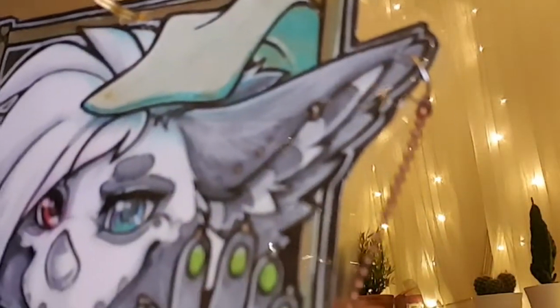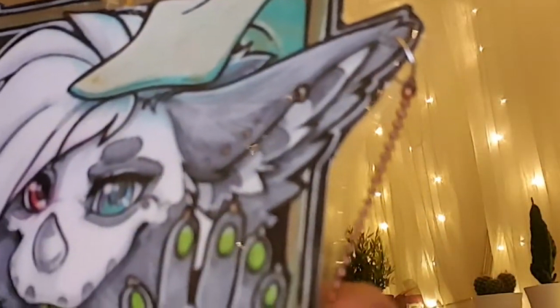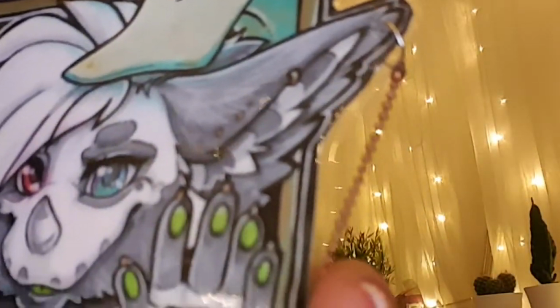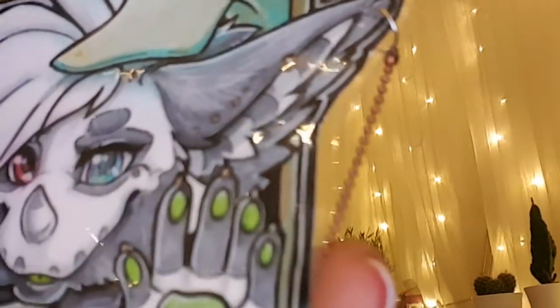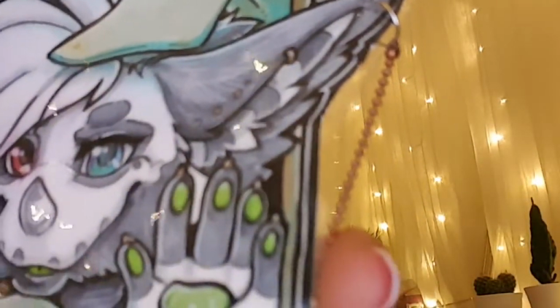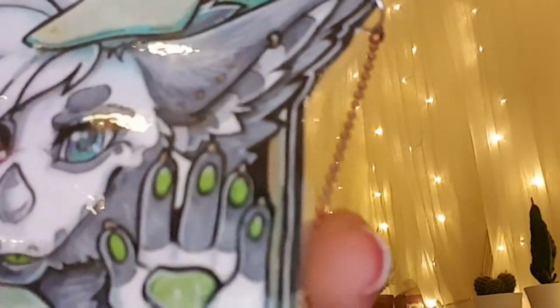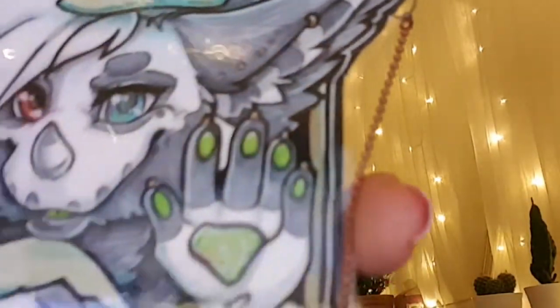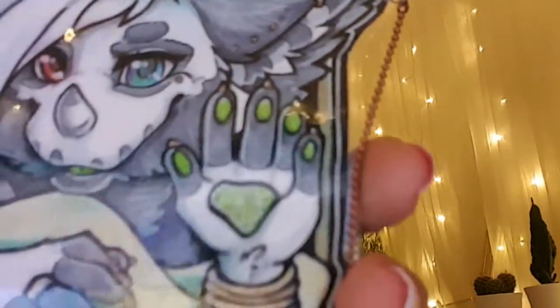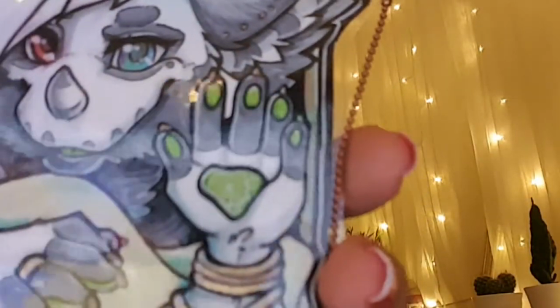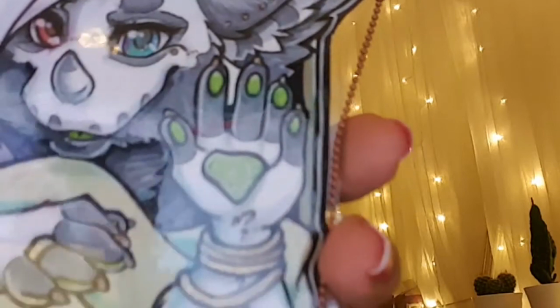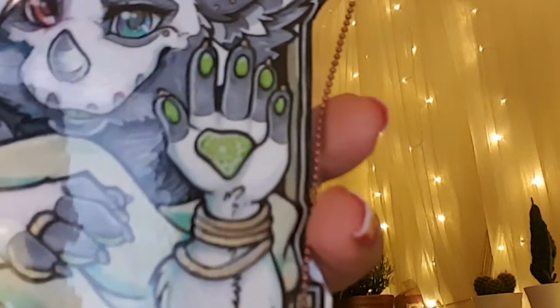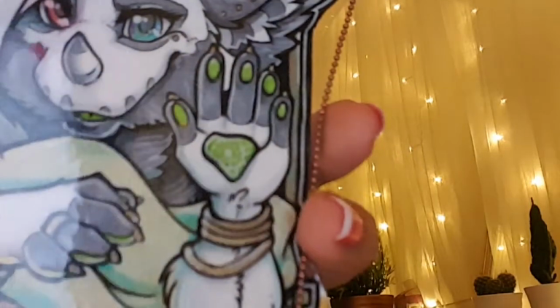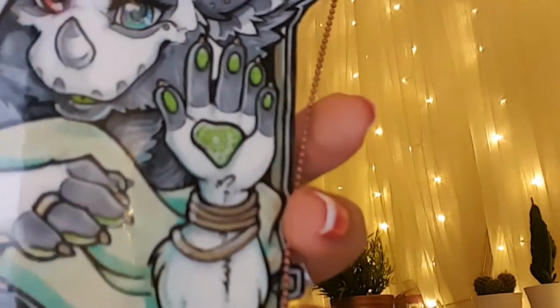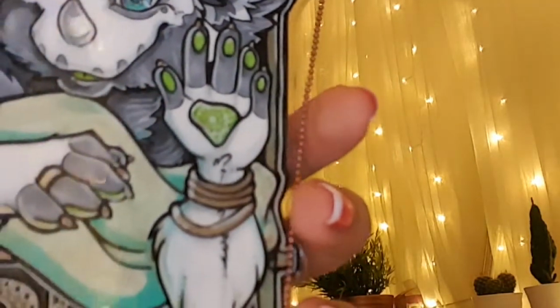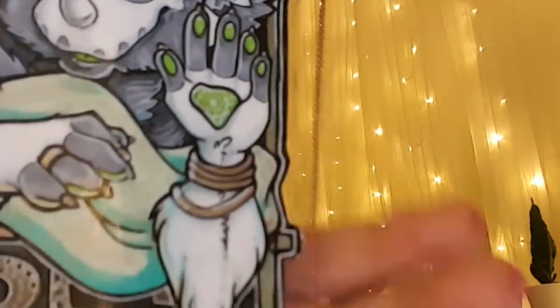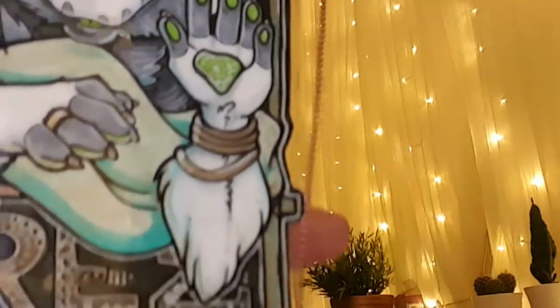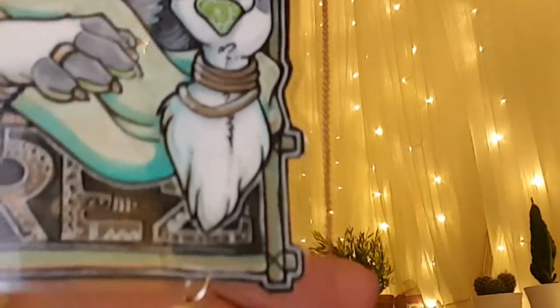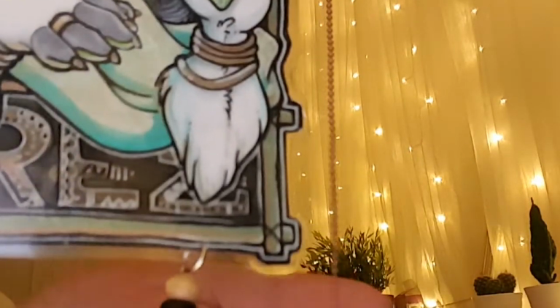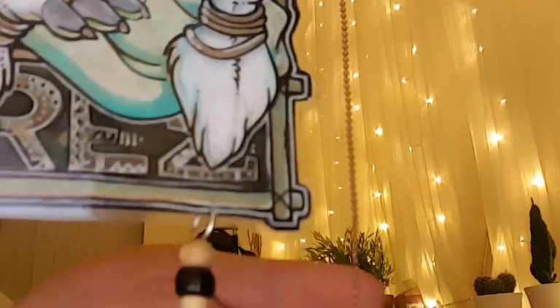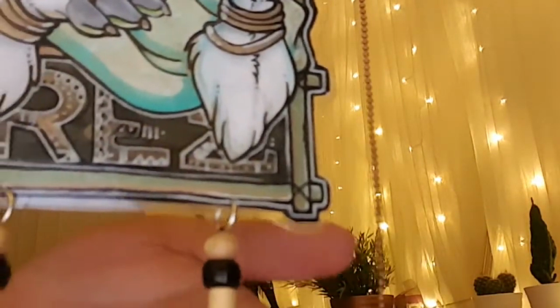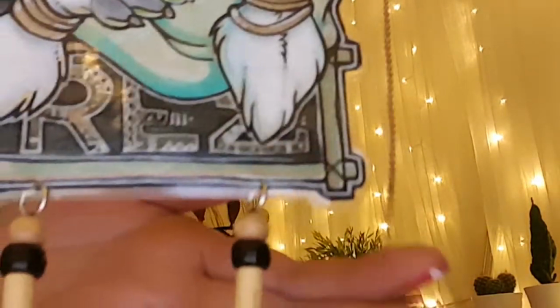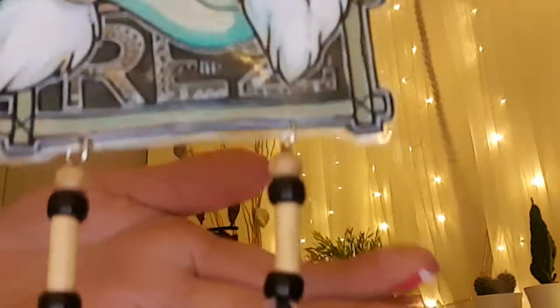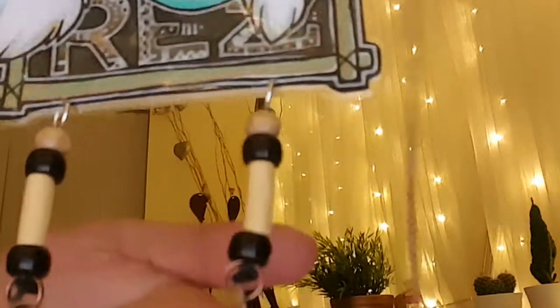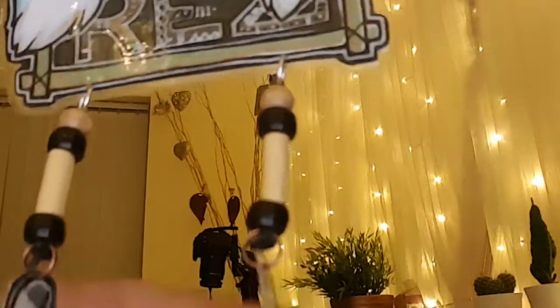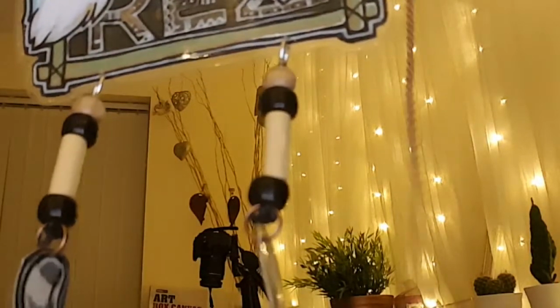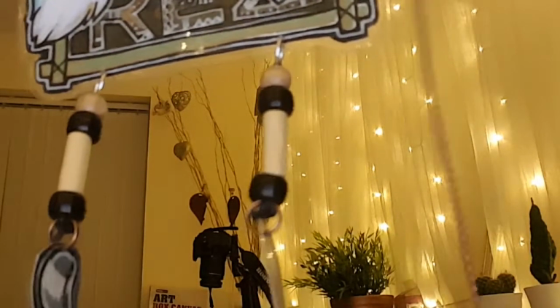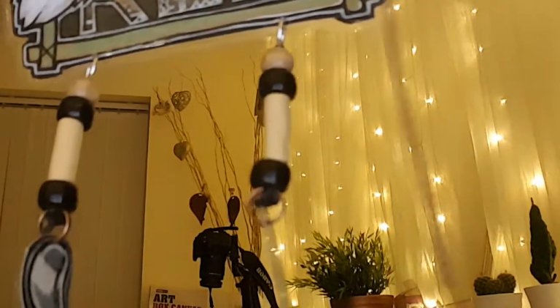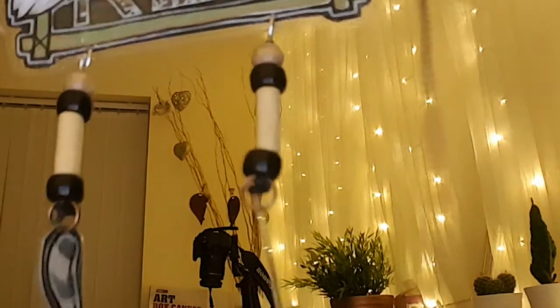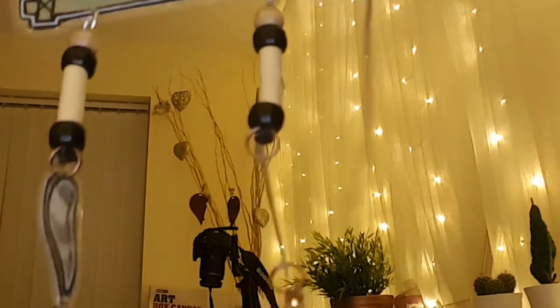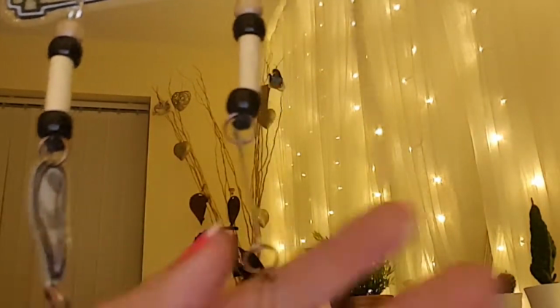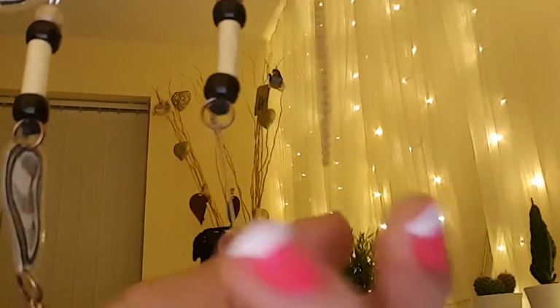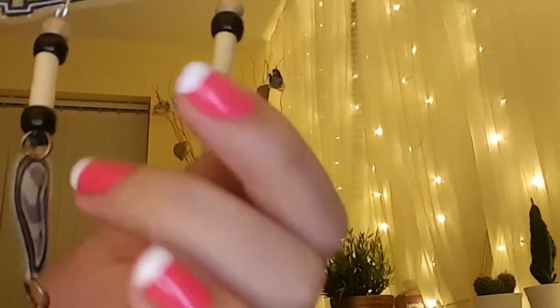This is the finished project after lamination was done. Unfortunately the colors didn't come out on camera as vibrant as they actually are — she's really cute.